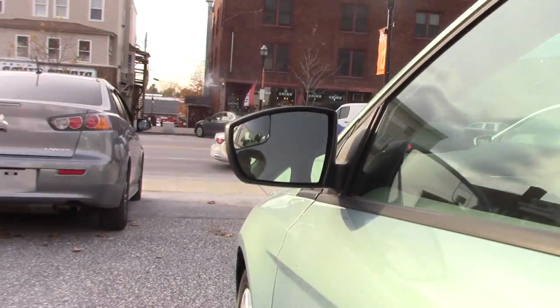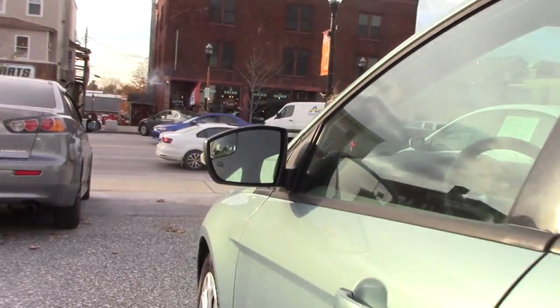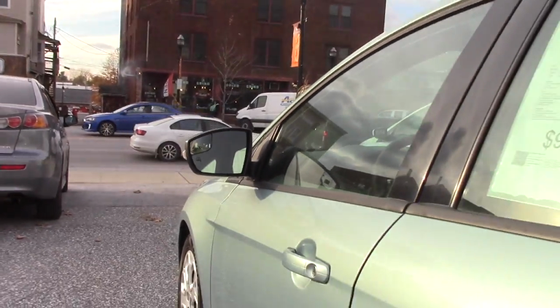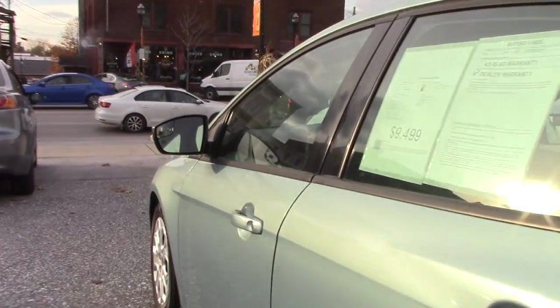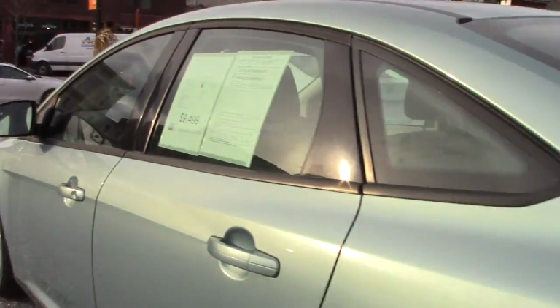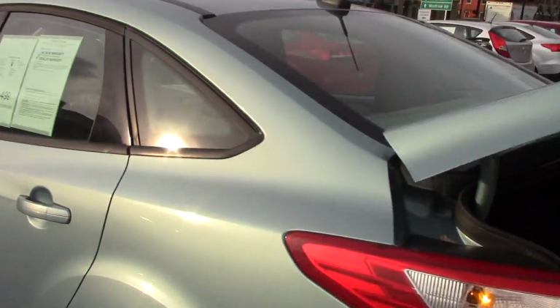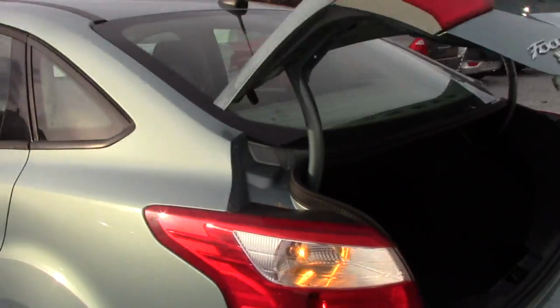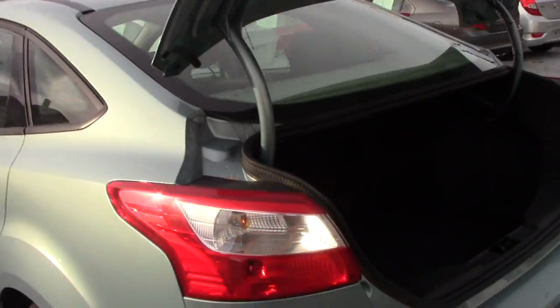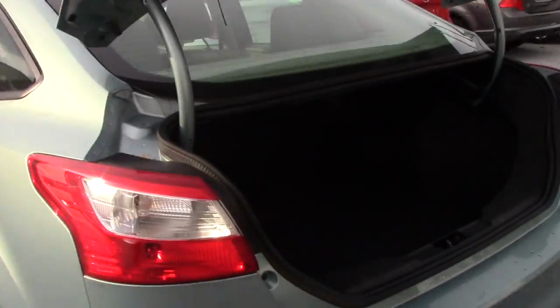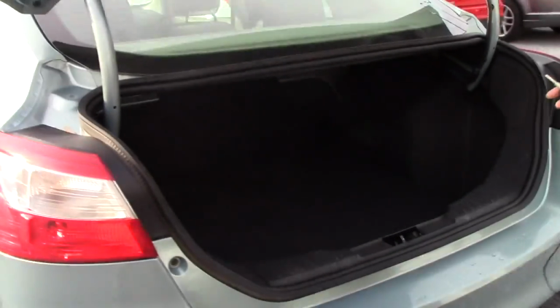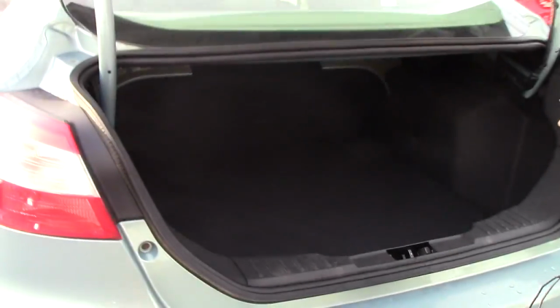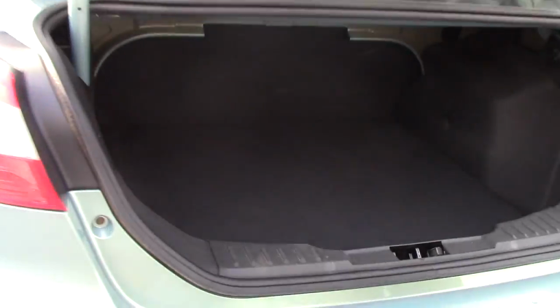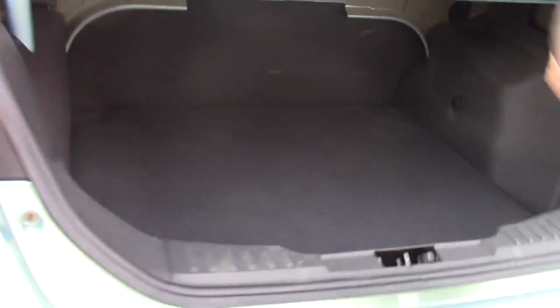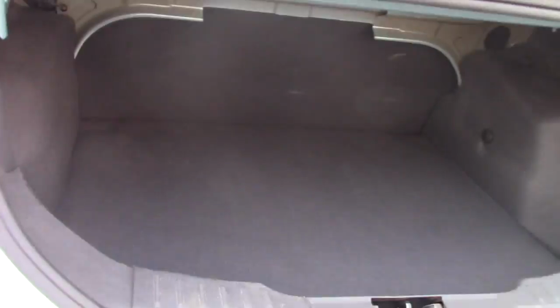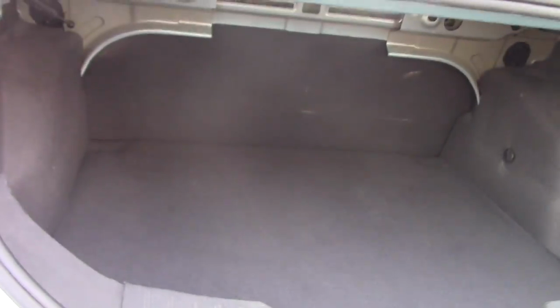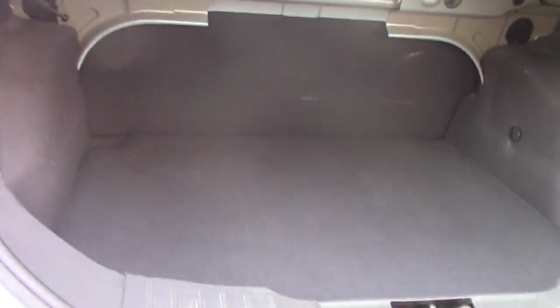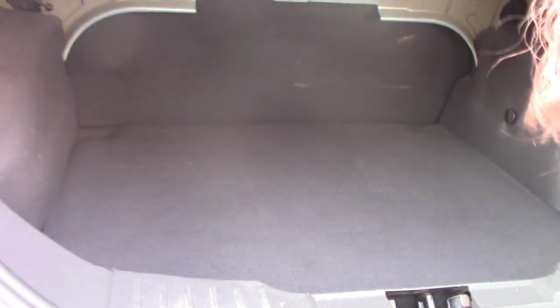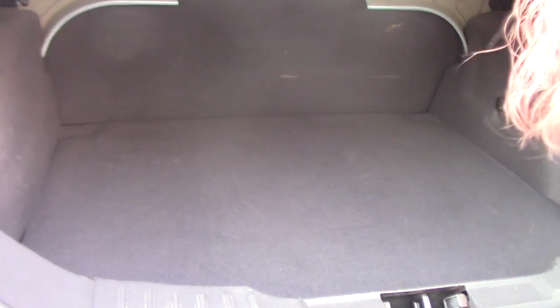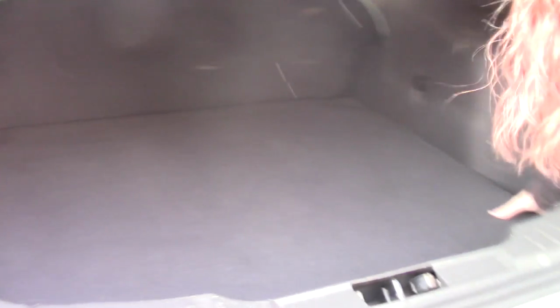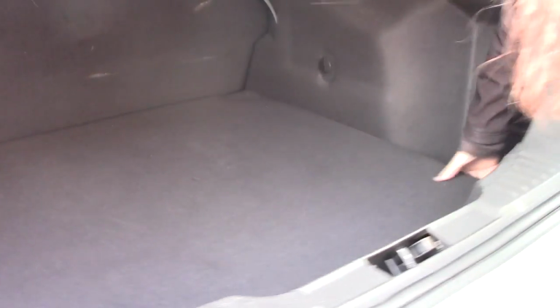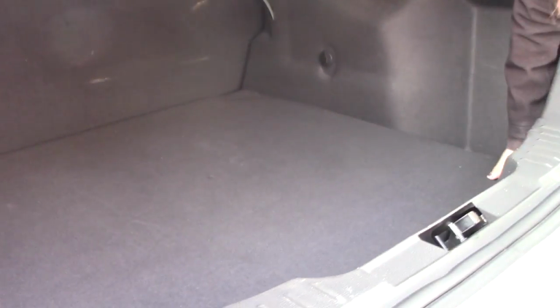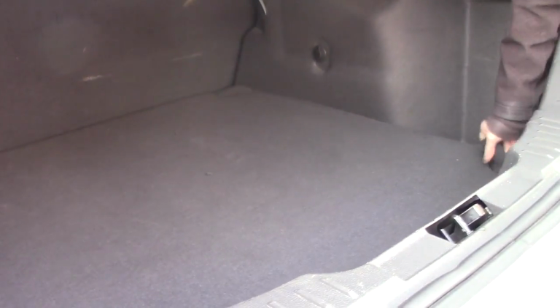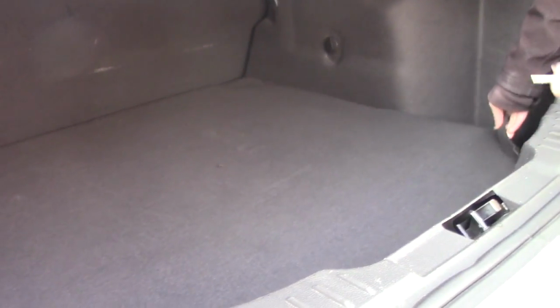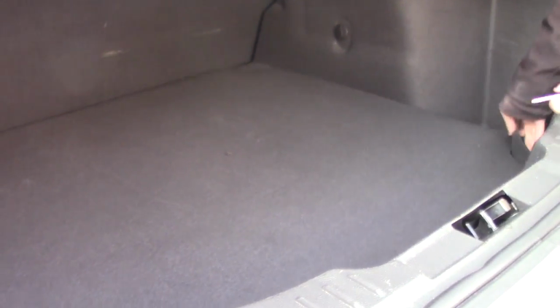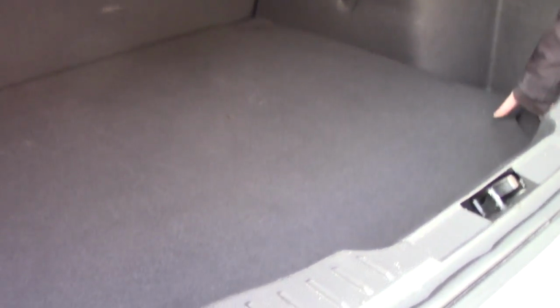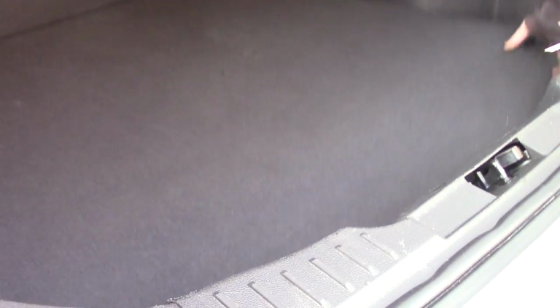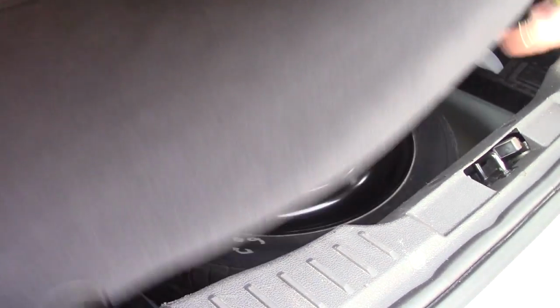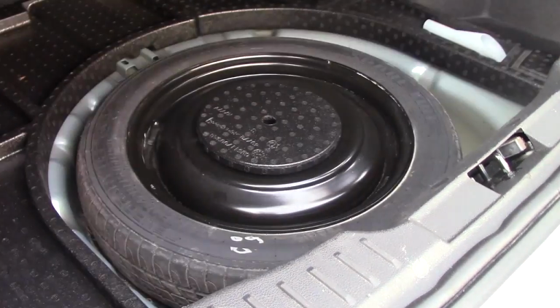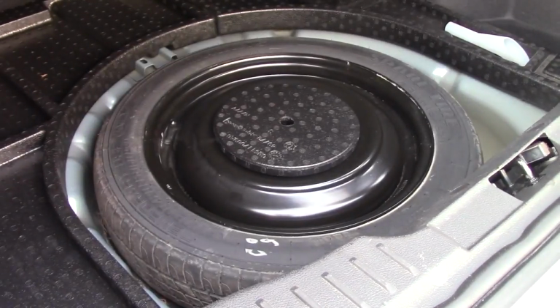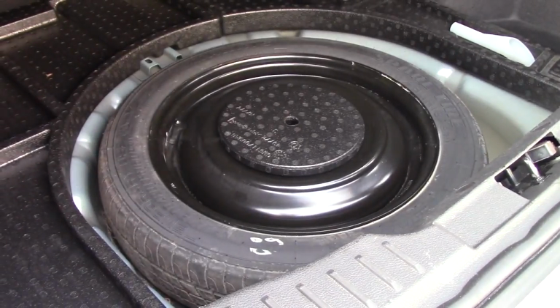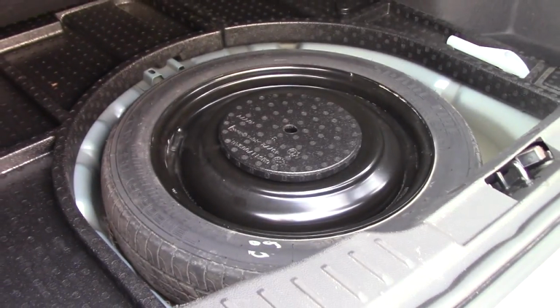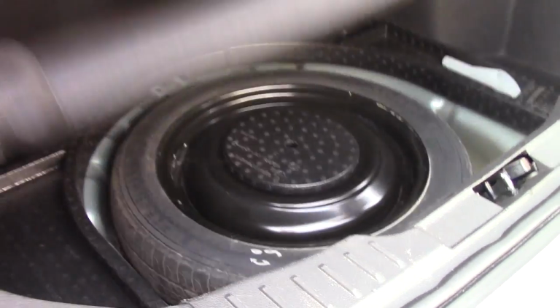Taking a look in the trunk — pressing your button twice on your keyless entry will pop your trunk right open. As you can see, there's plenty of storage back here as well, and a spare tire underneath.